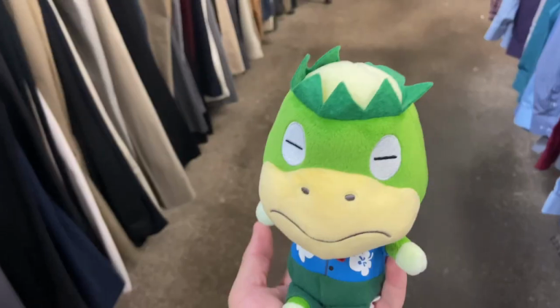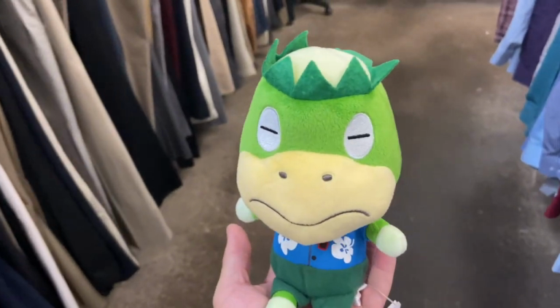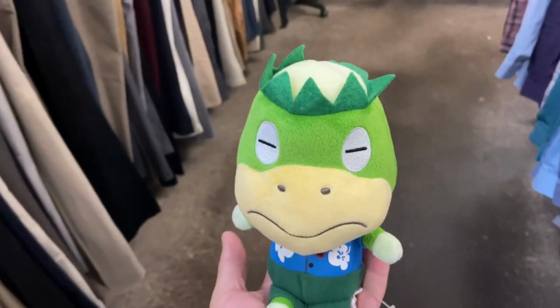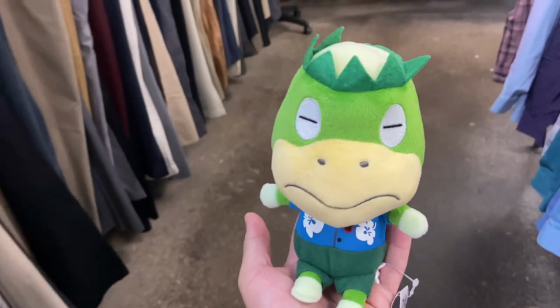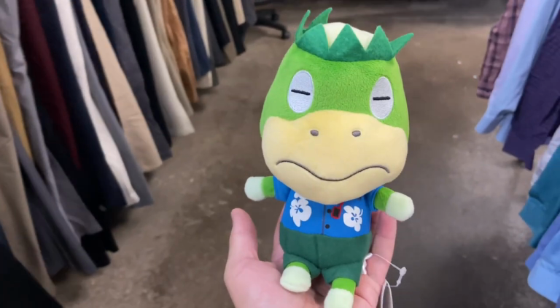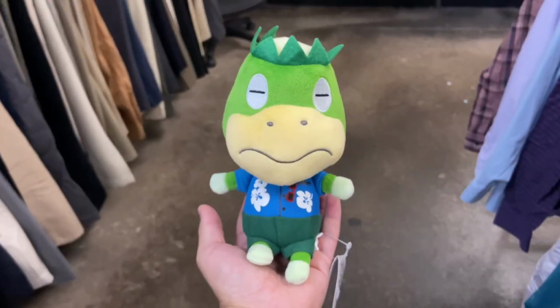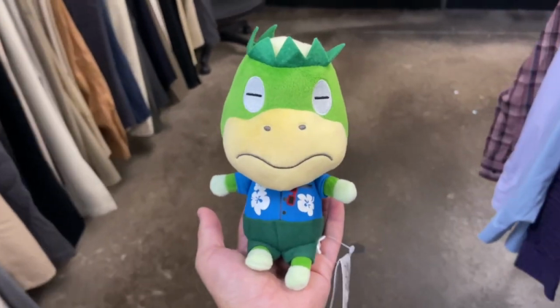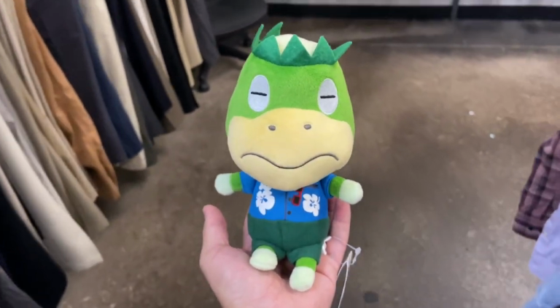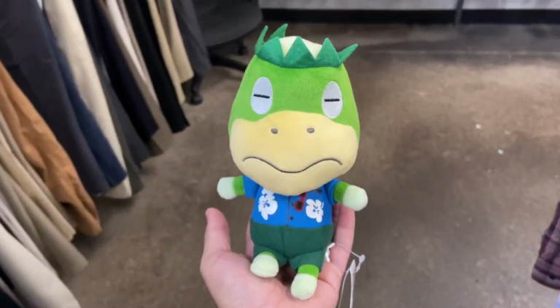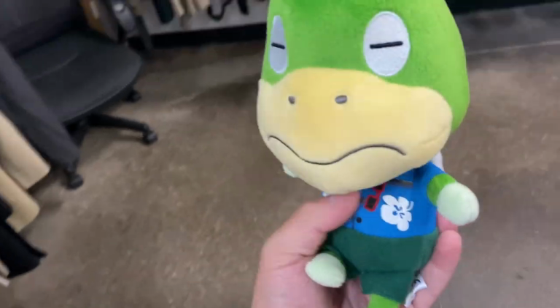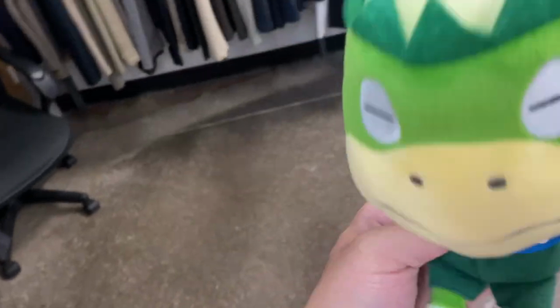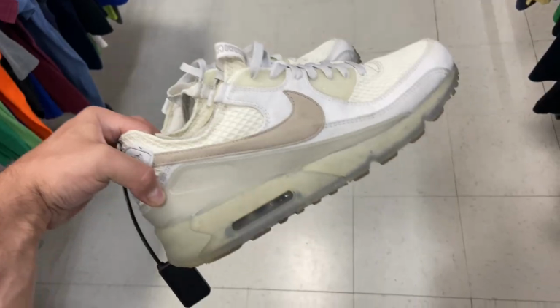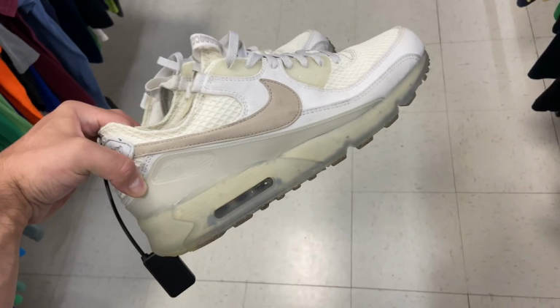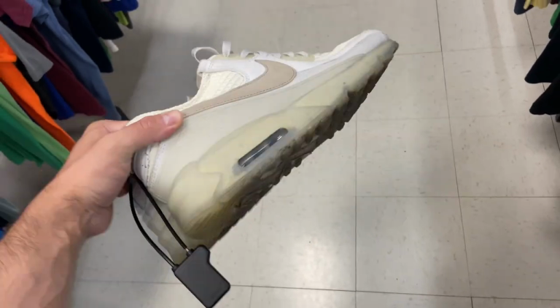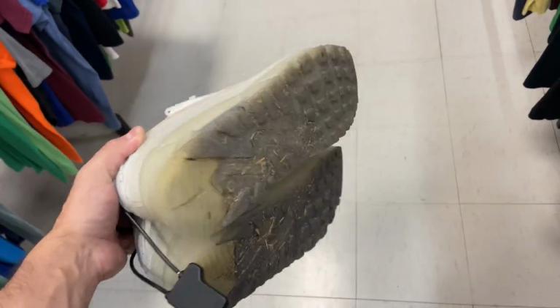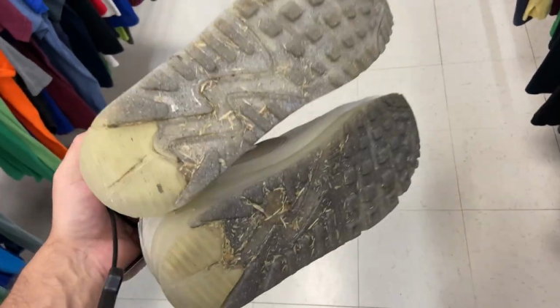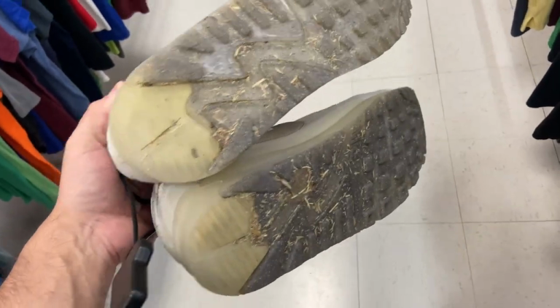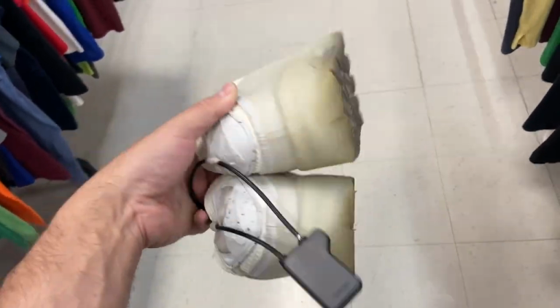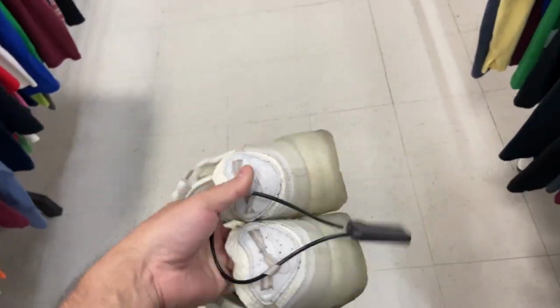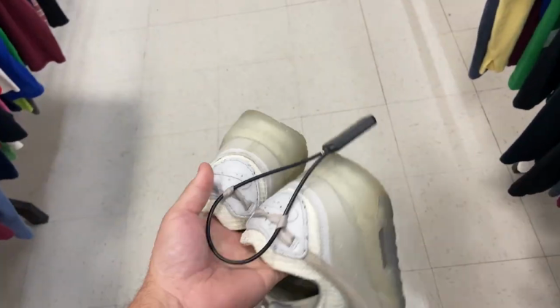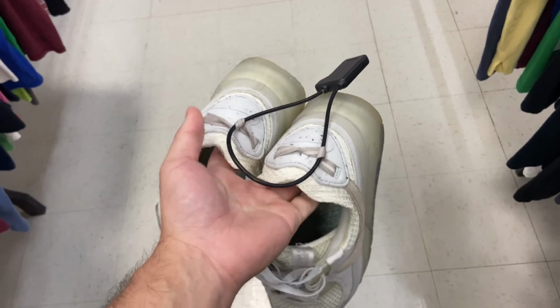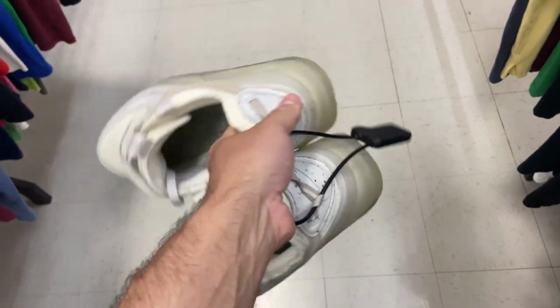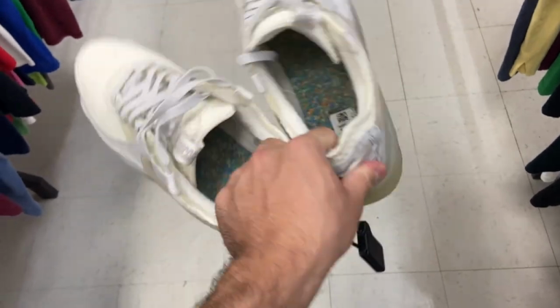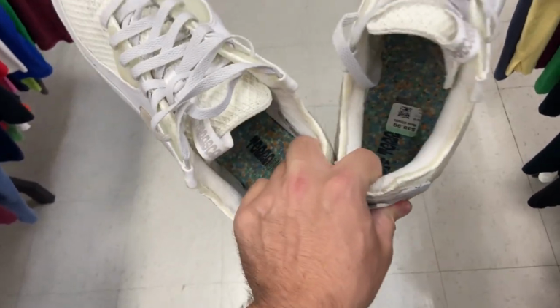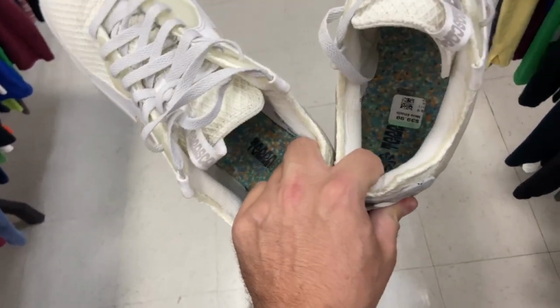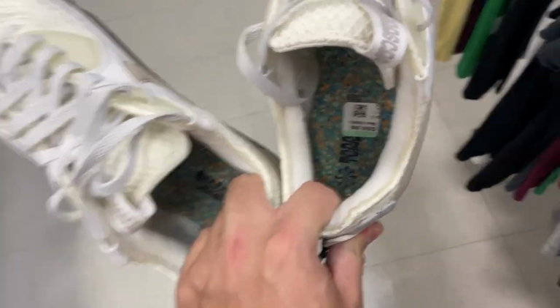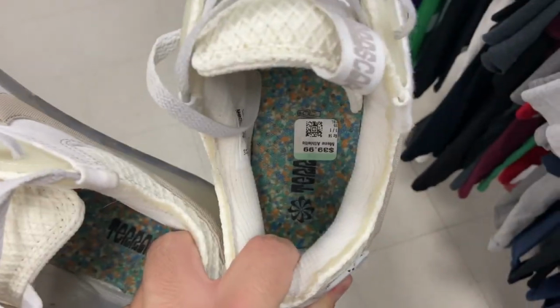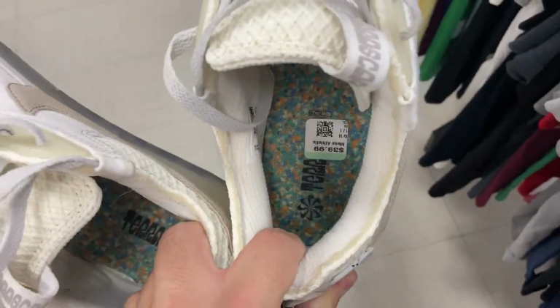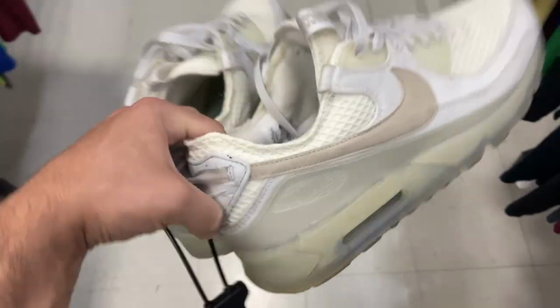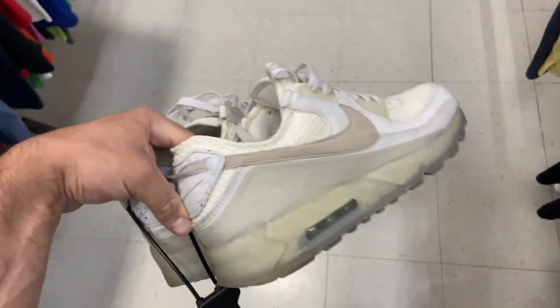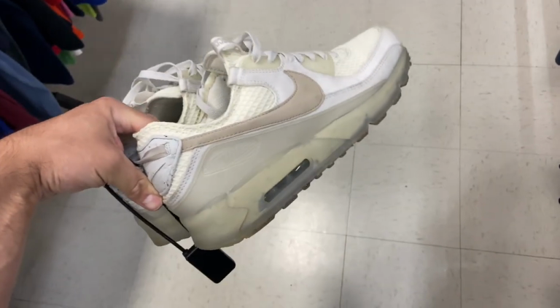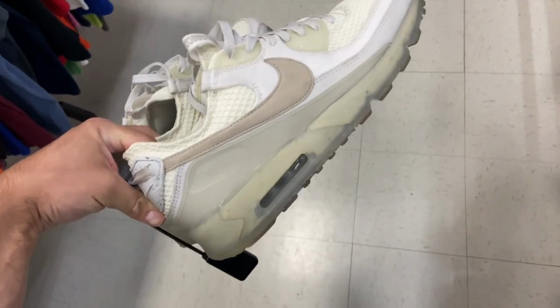Kappa from Animal Crossing — I guess it's better than nothing — for $2.99. Here's a pair of Air Max 90 Tarascapes, size 14, and they want $40 for them.